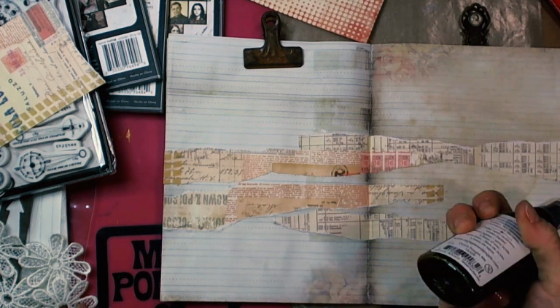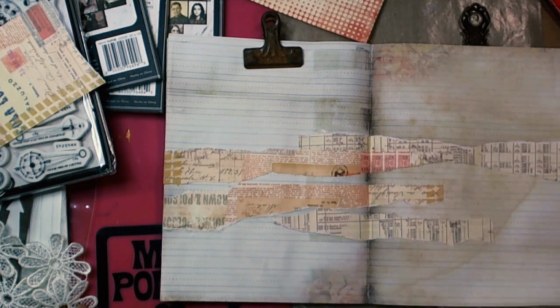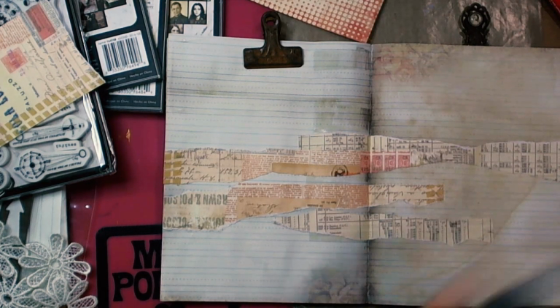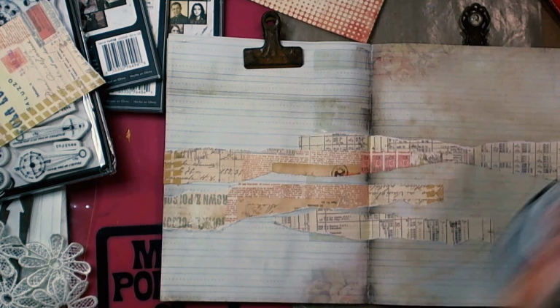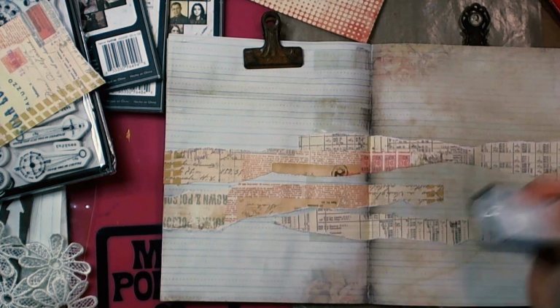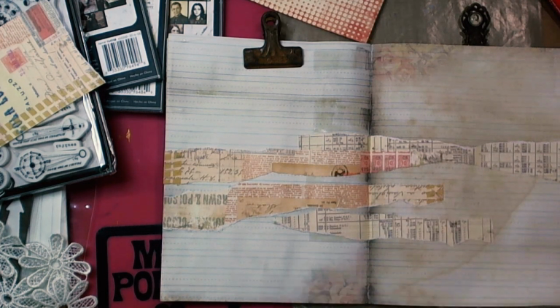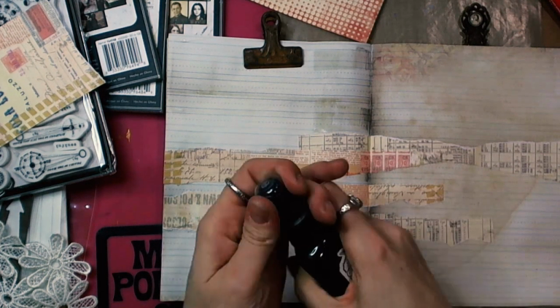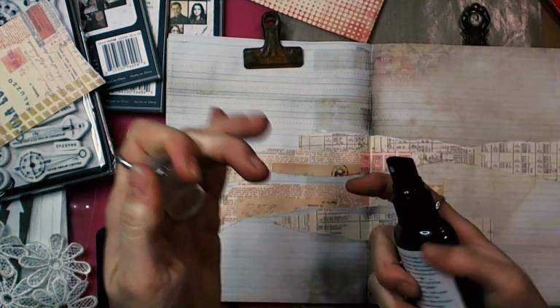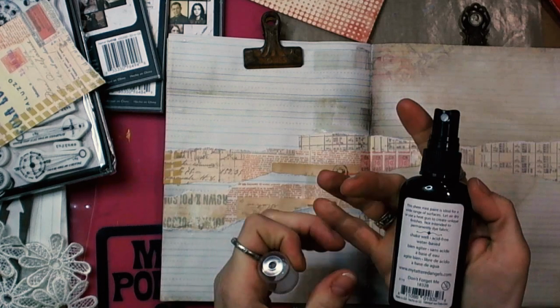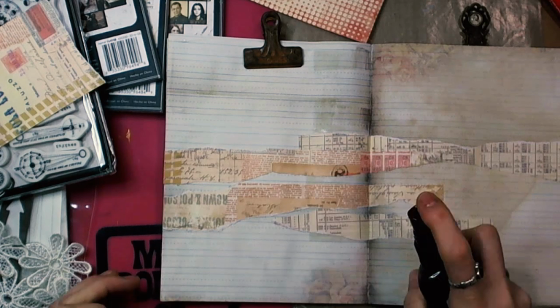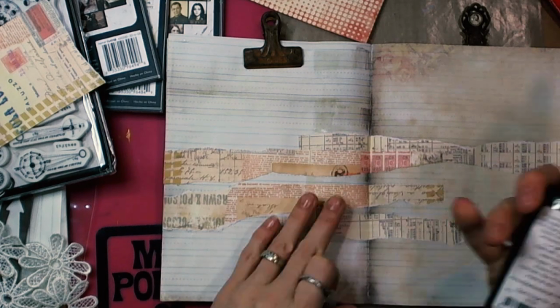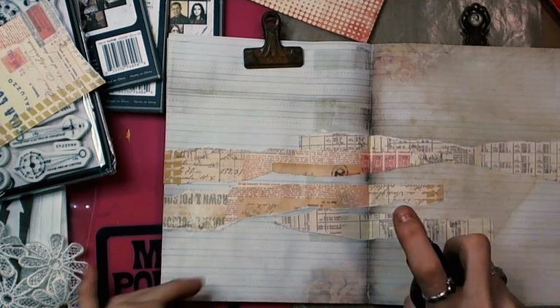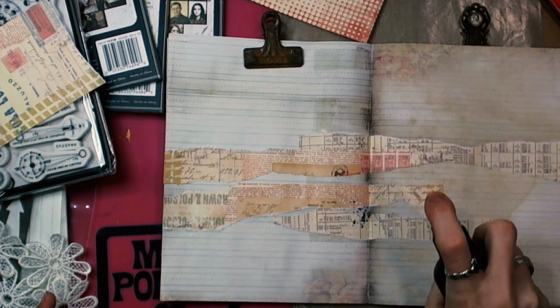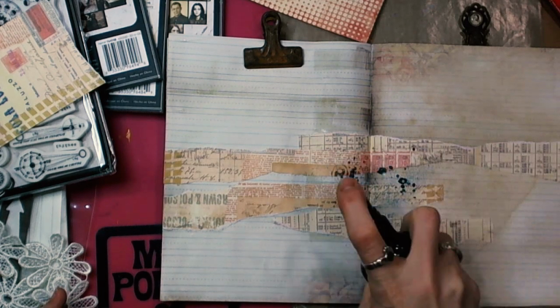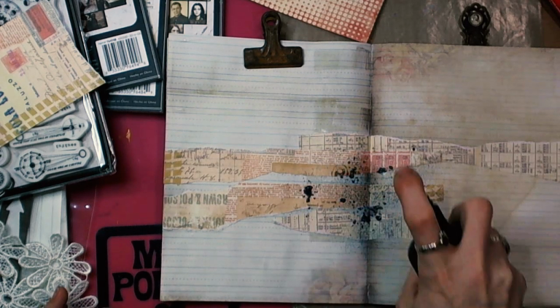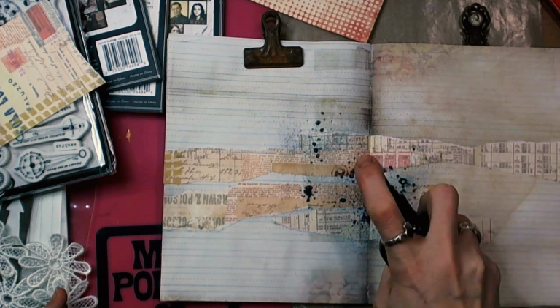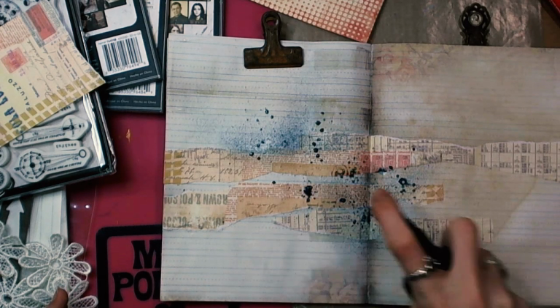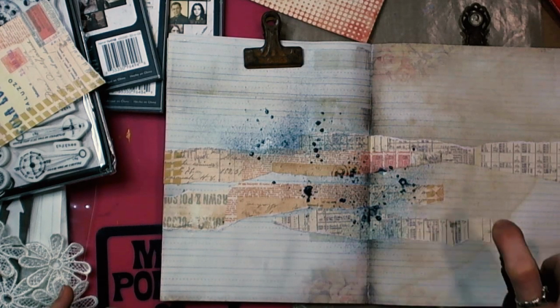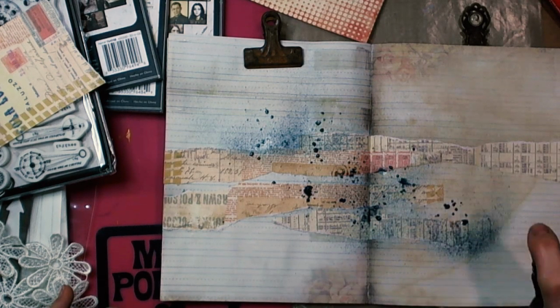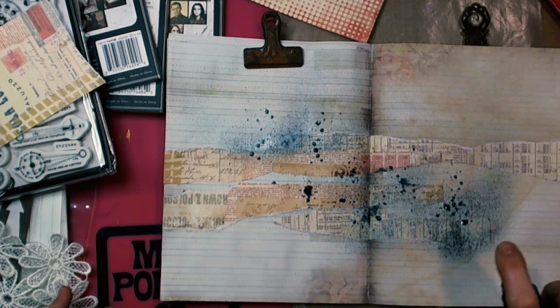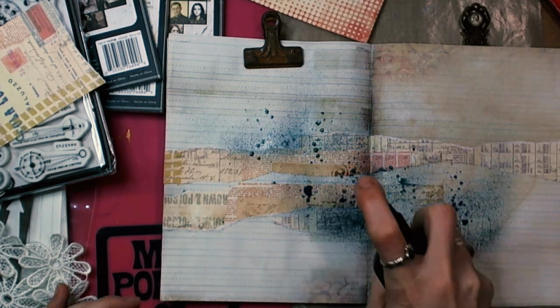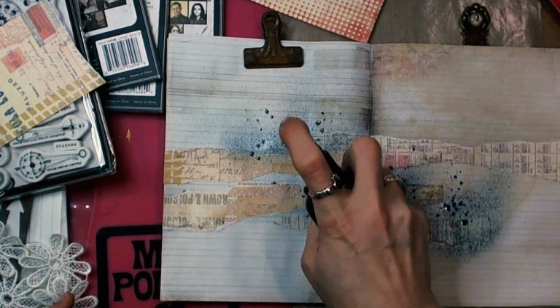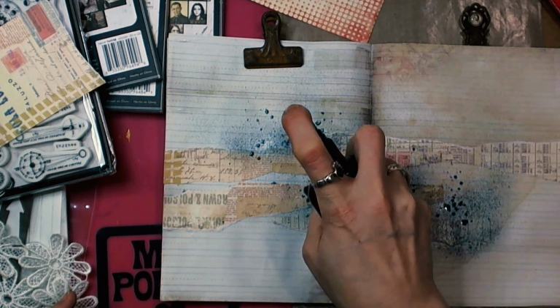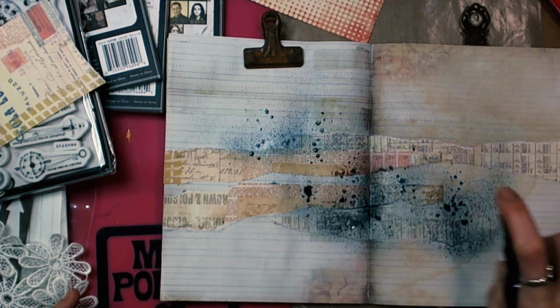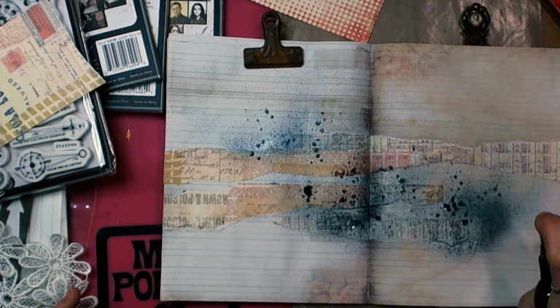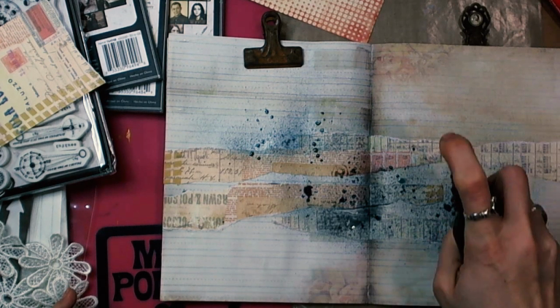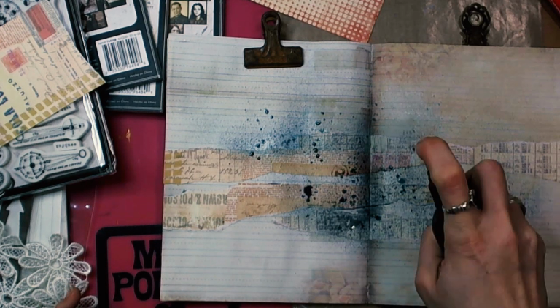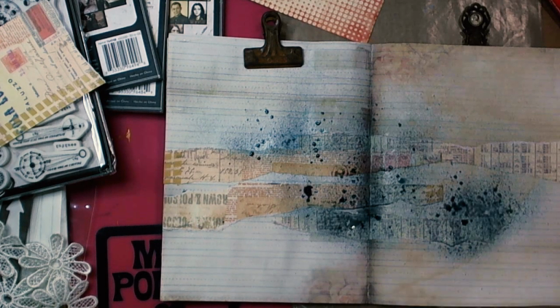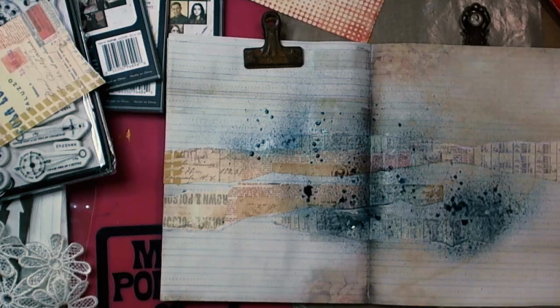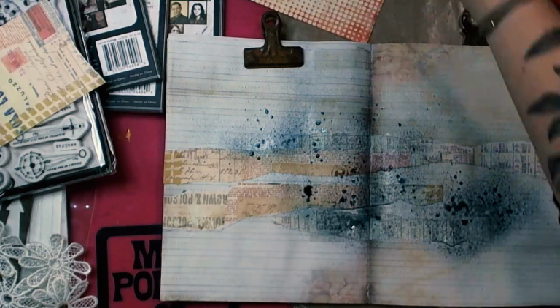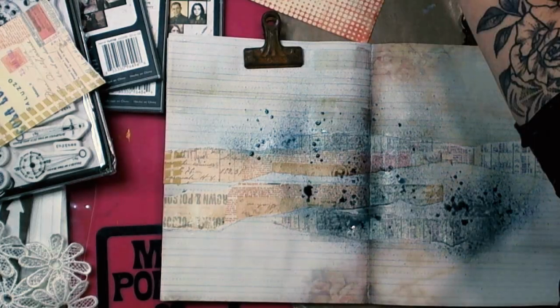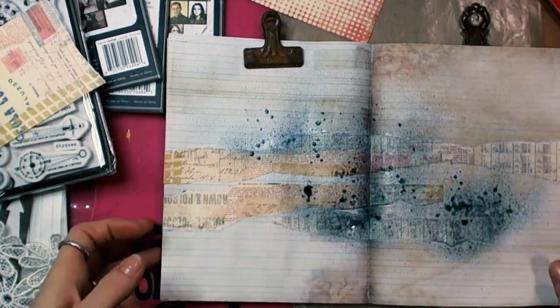I have chosen Tattered Angels Glimmer Mist — it will give a wonderful effect, as you can see.